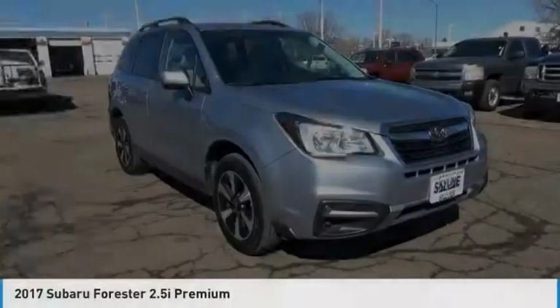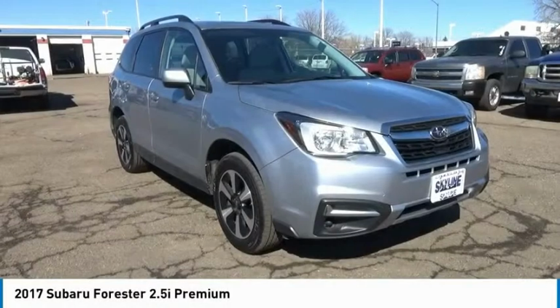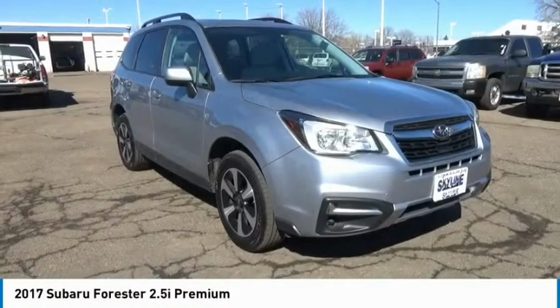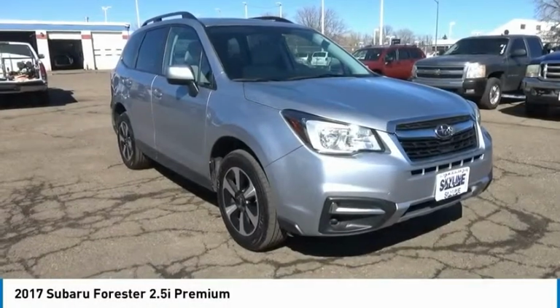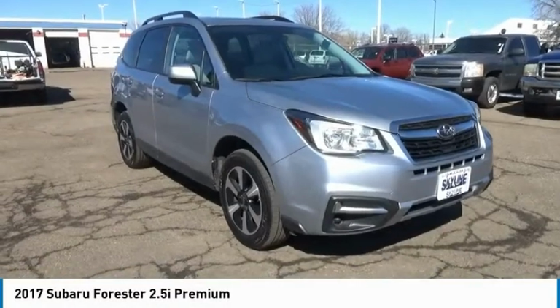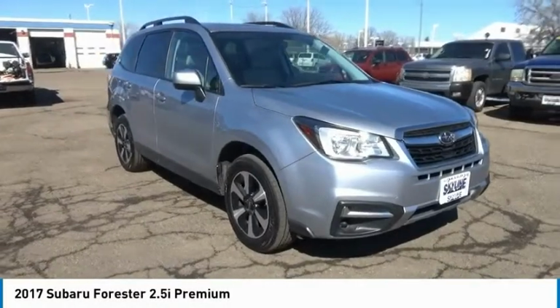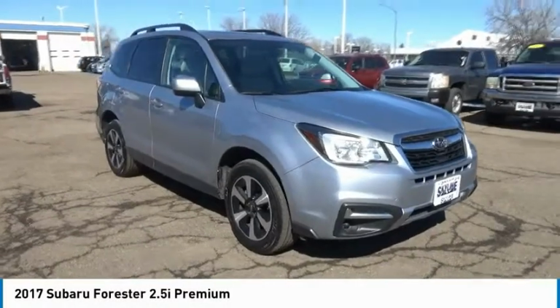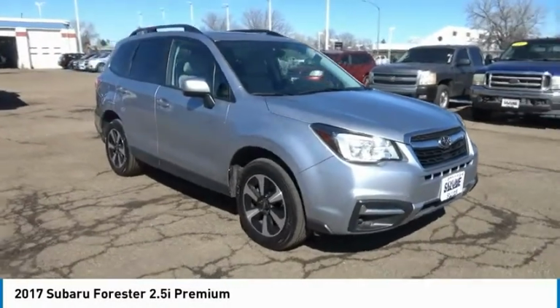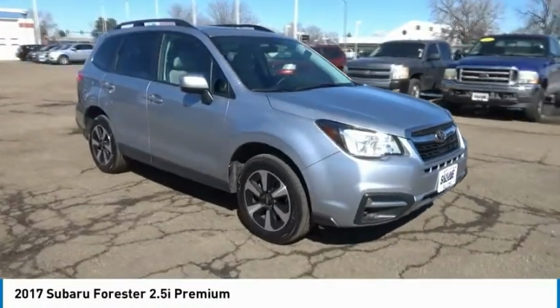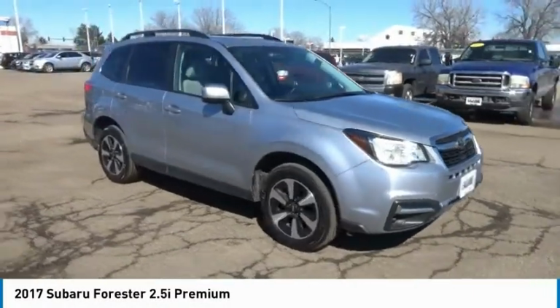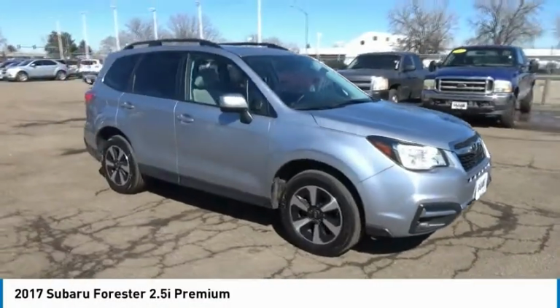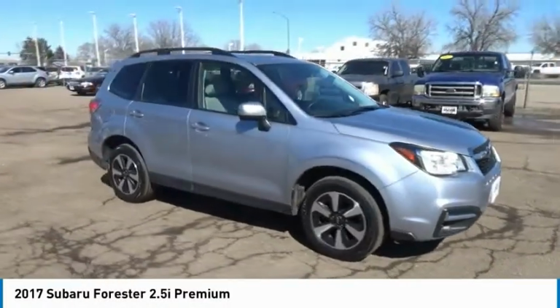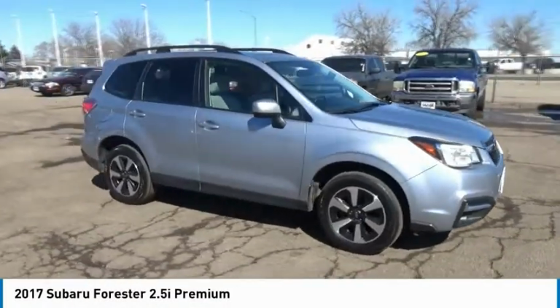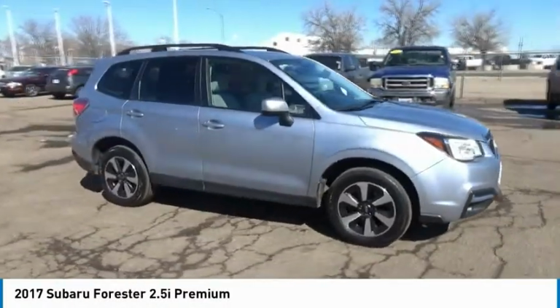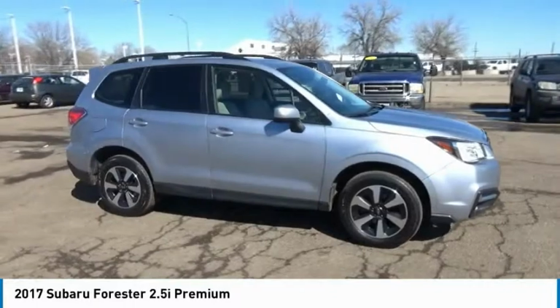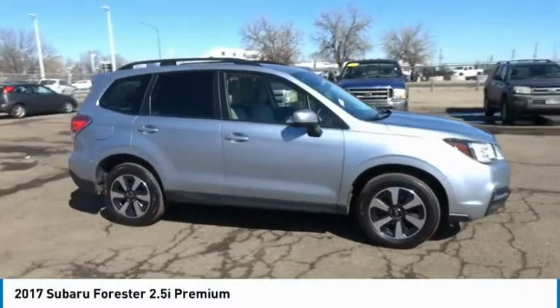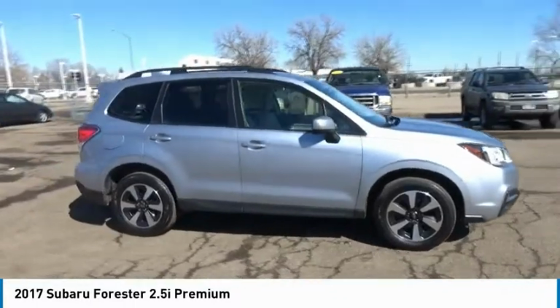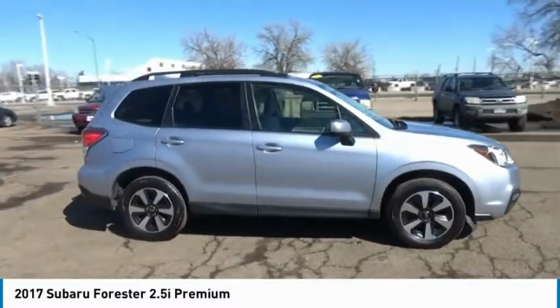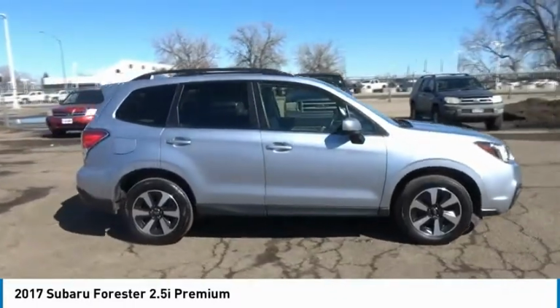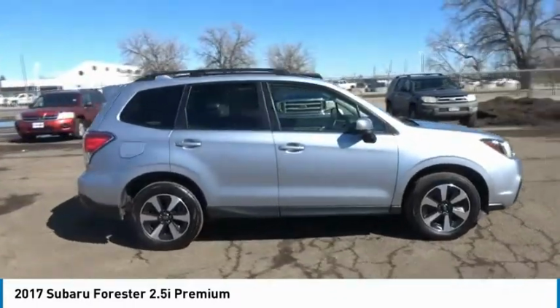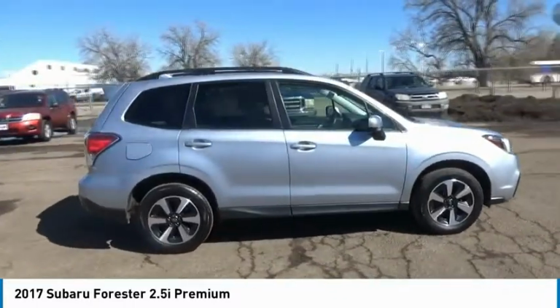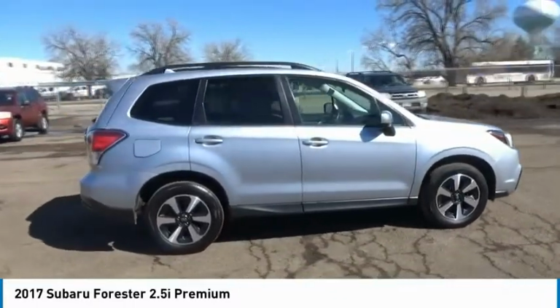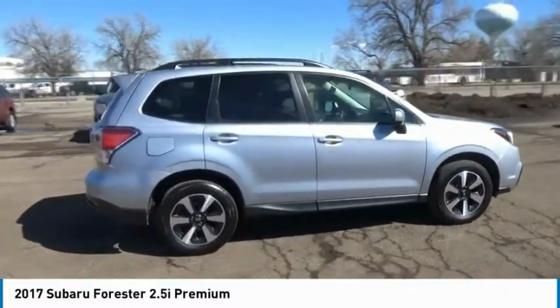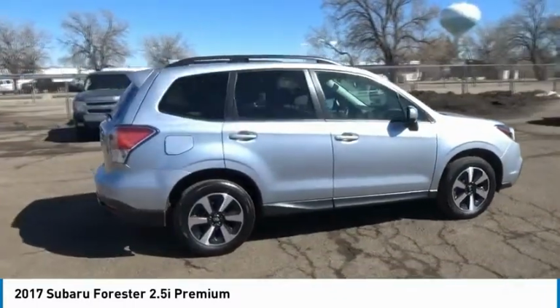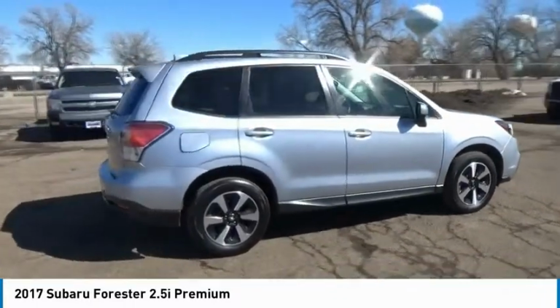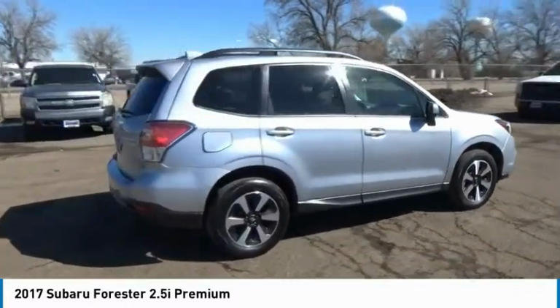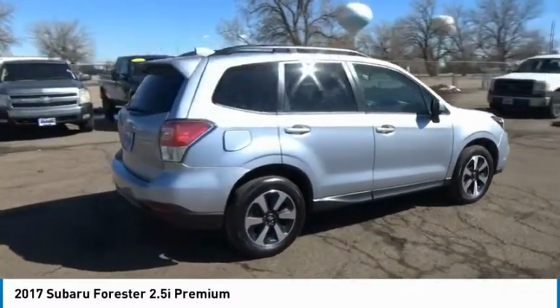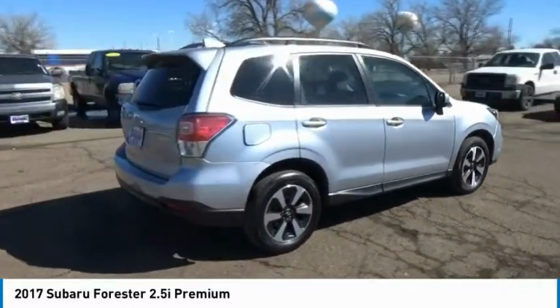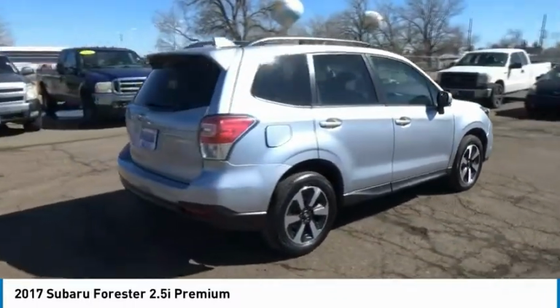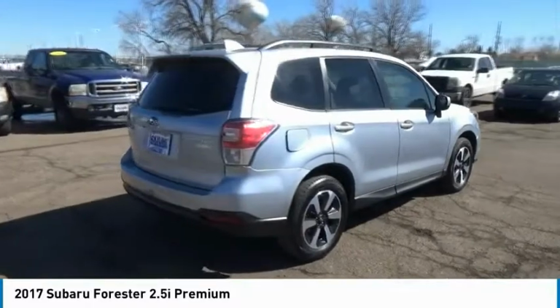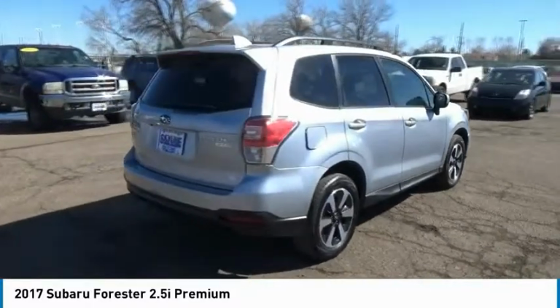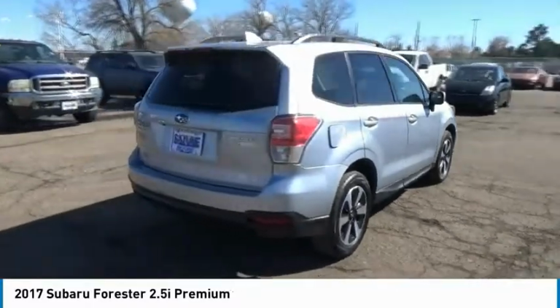Stop by and take a look at the 2017 Forester. The Subaru Forester is a sensible, practical and affordable vehicle. It has an impressive comfortable ride and handles well.